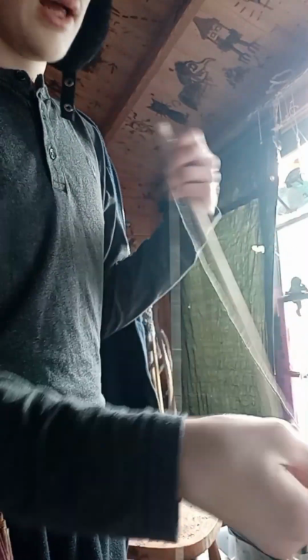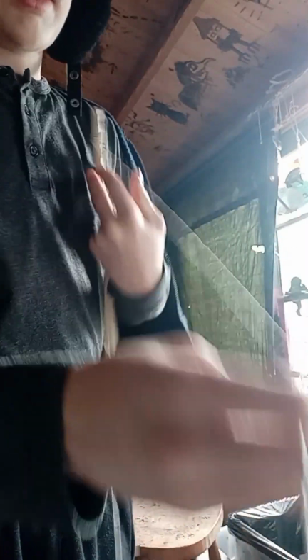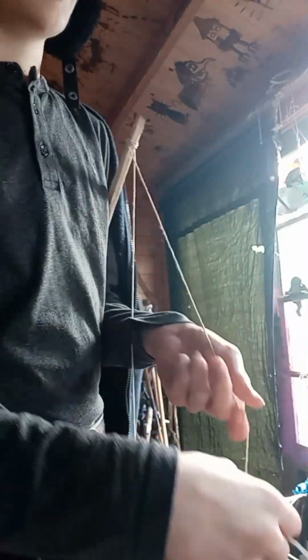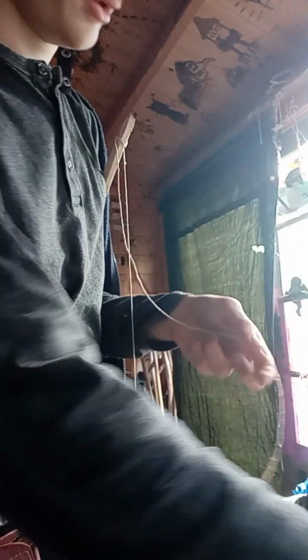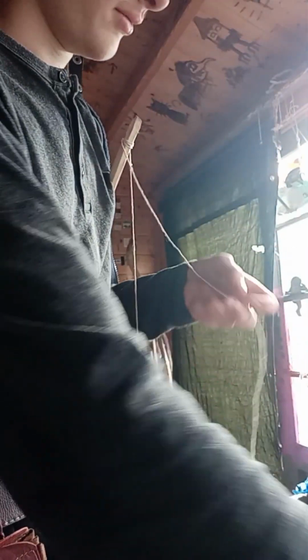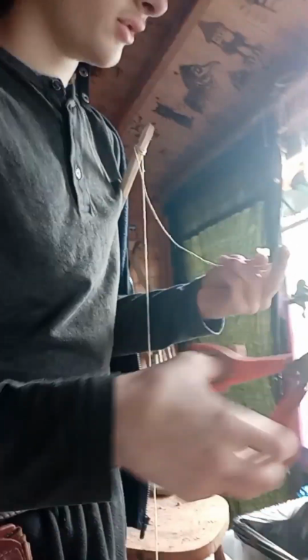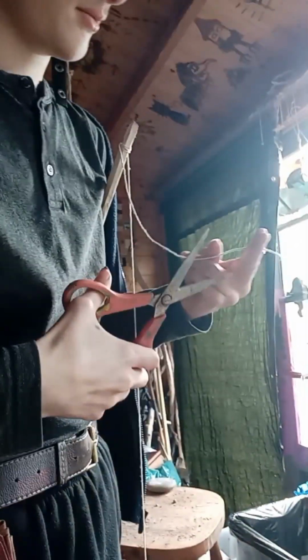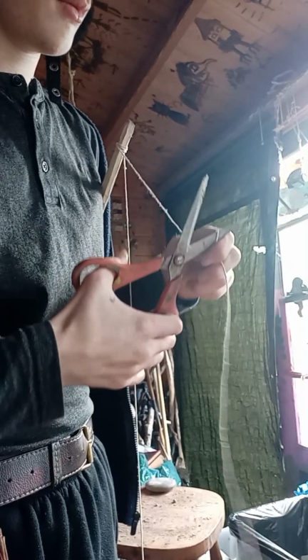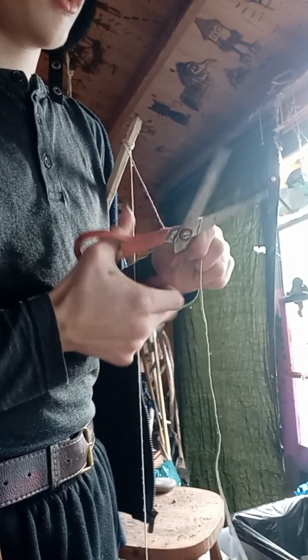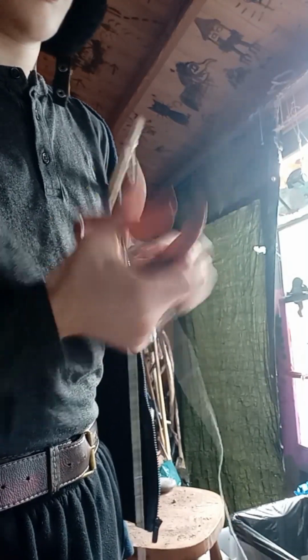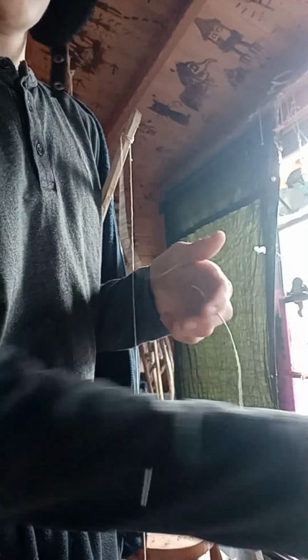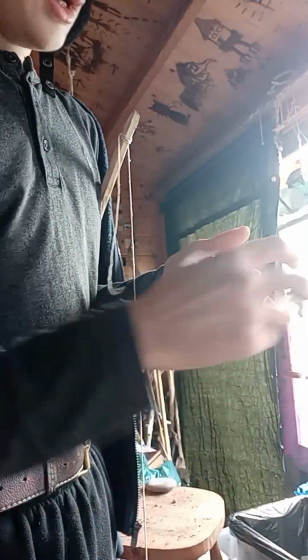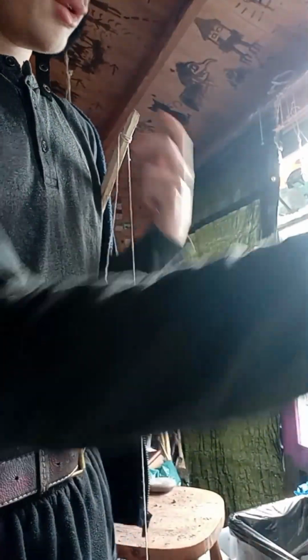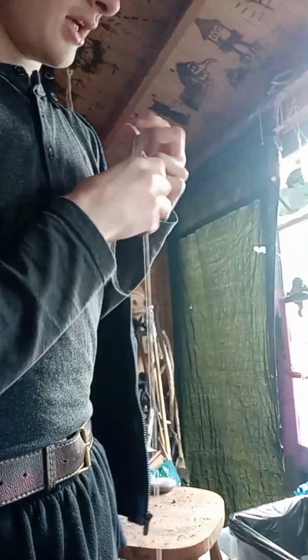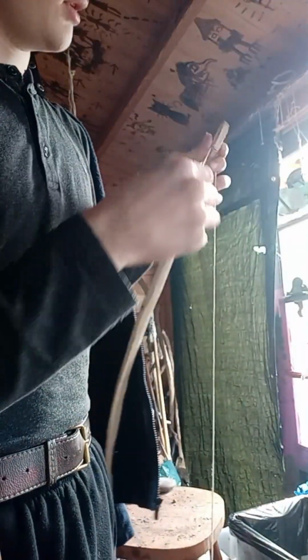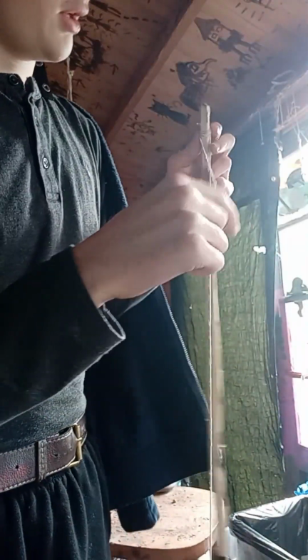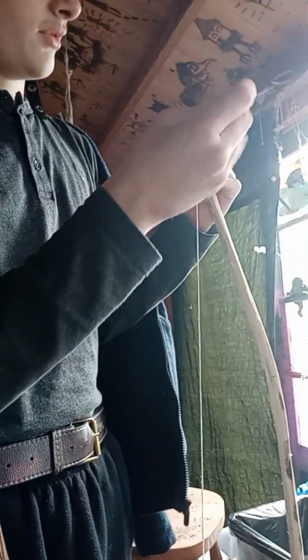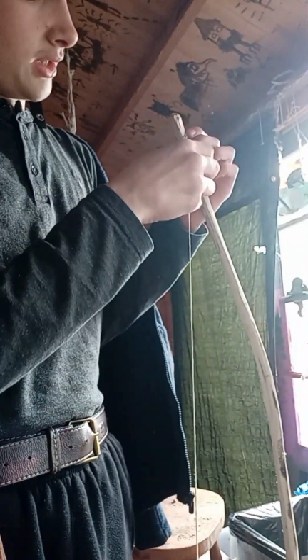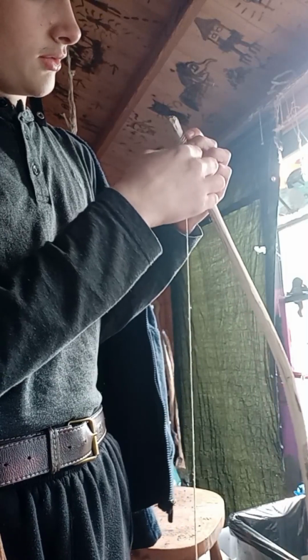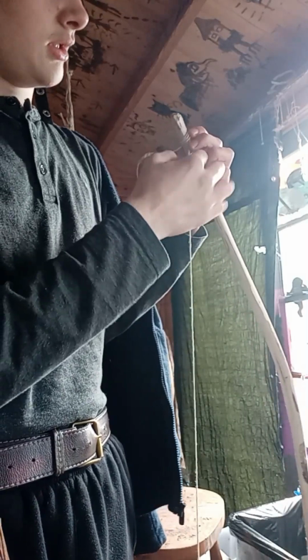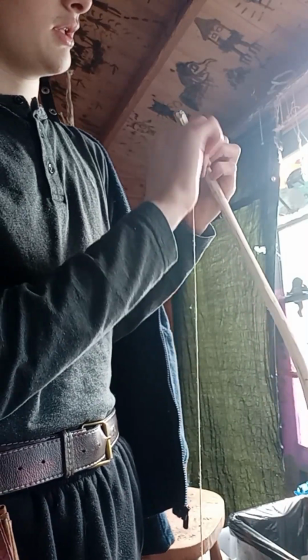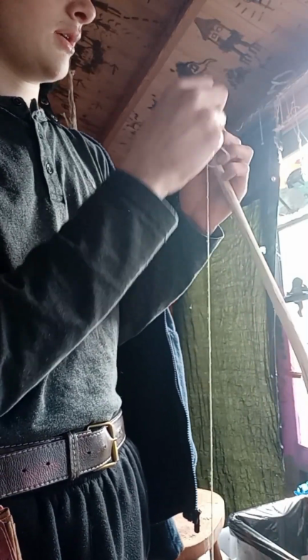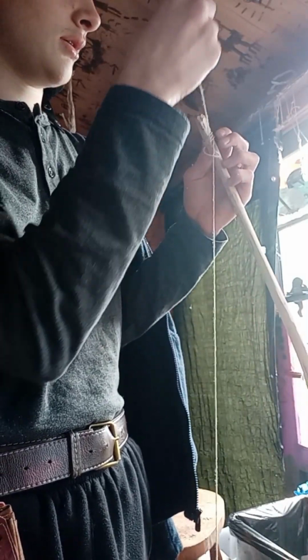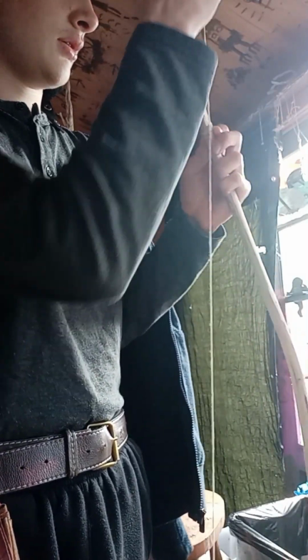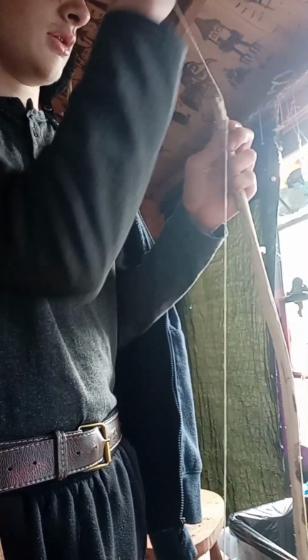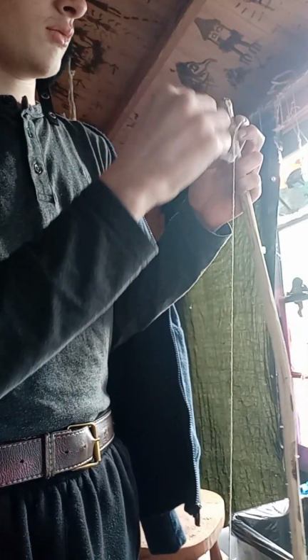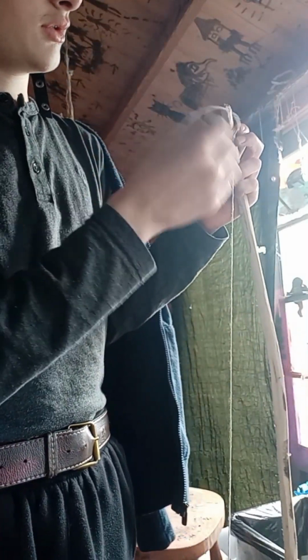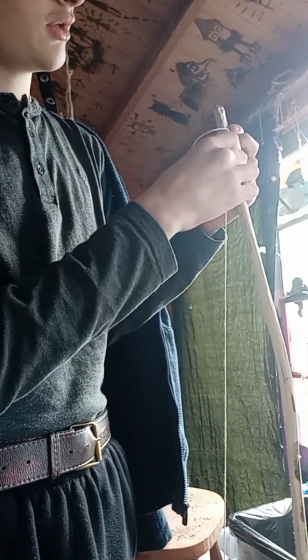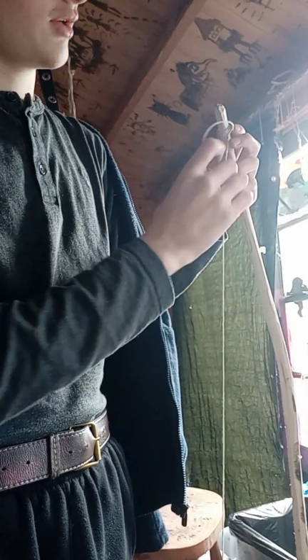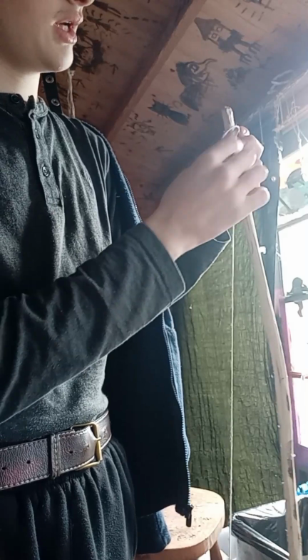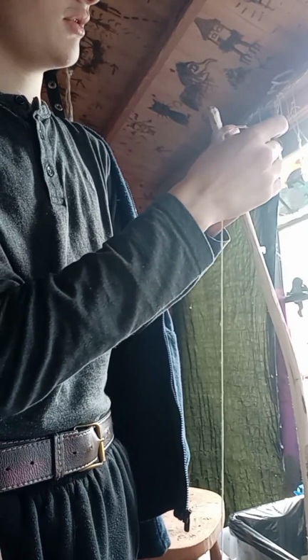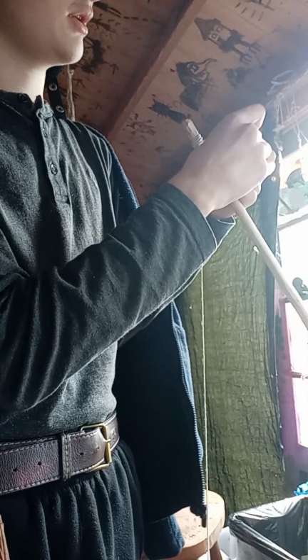We need to make the string shorter. But good to have excess rather than not enough, or we would waste the whole lot of string. So, it's wound once on itself, and then wound again on itself.